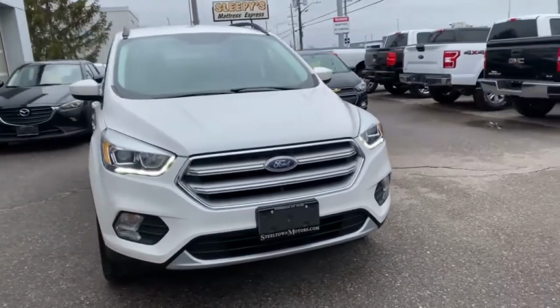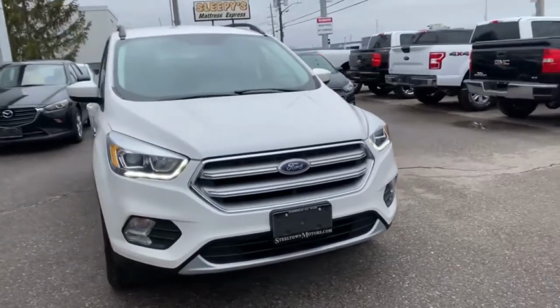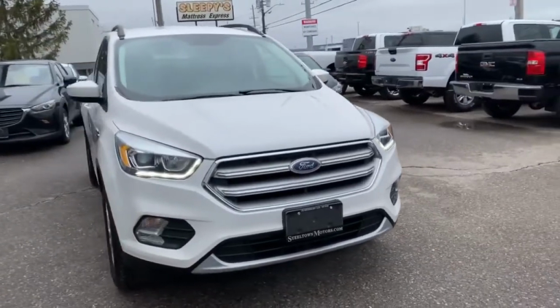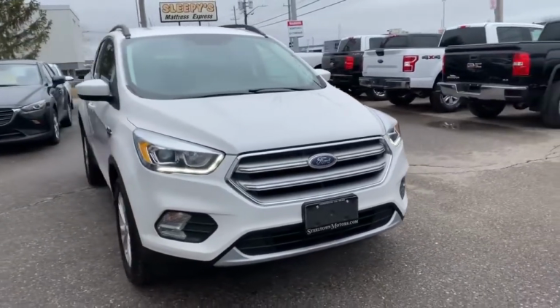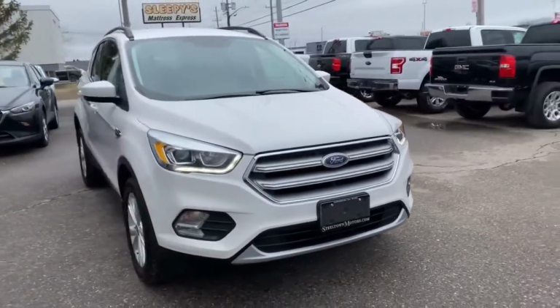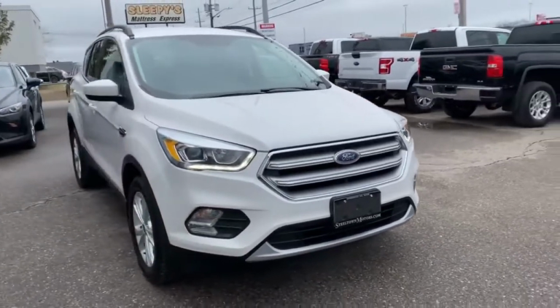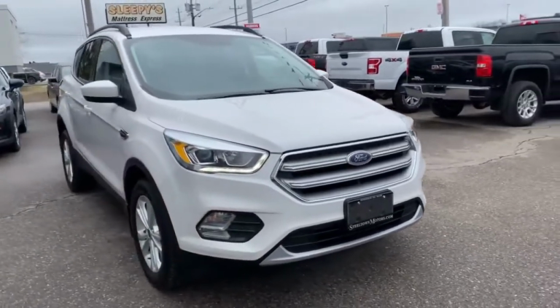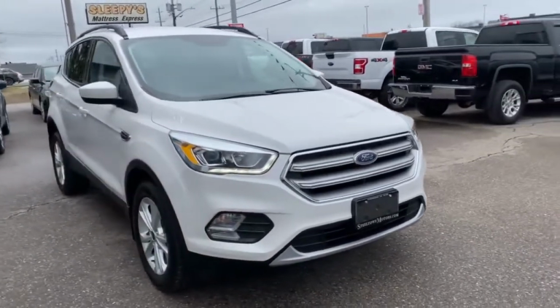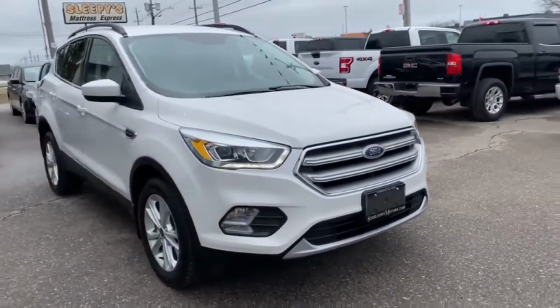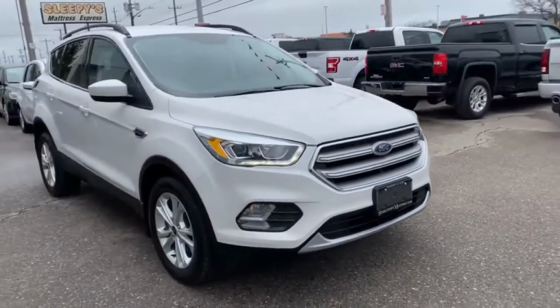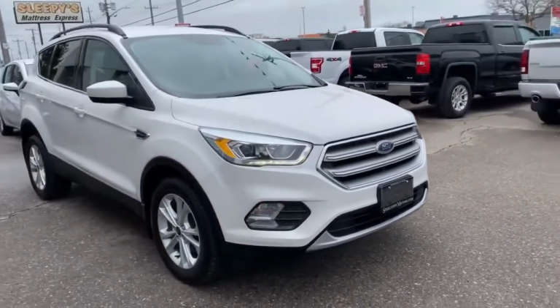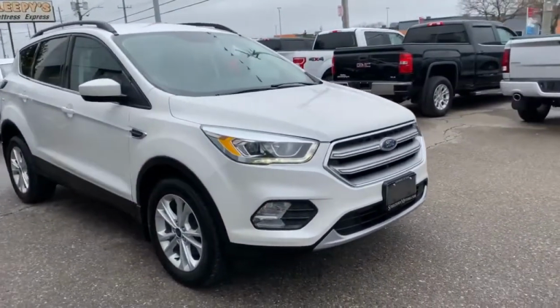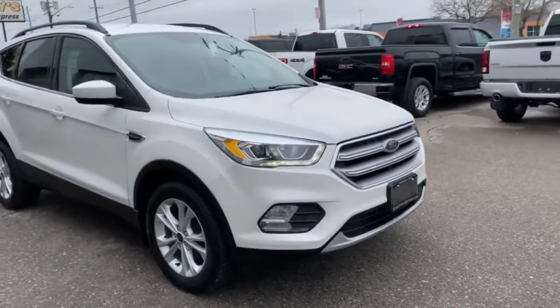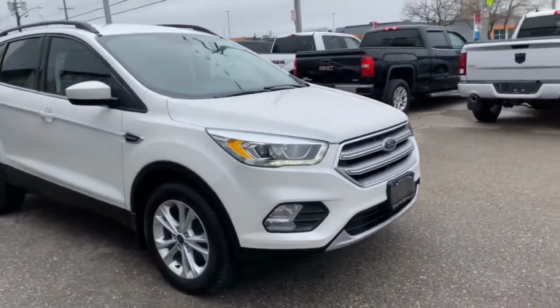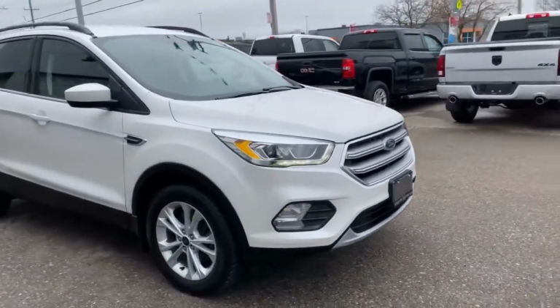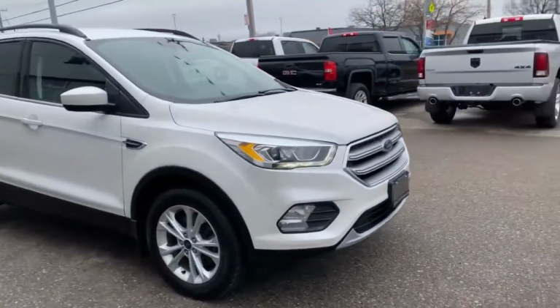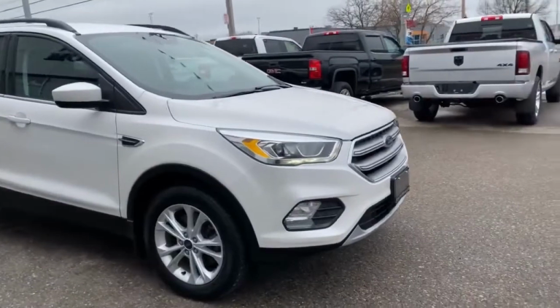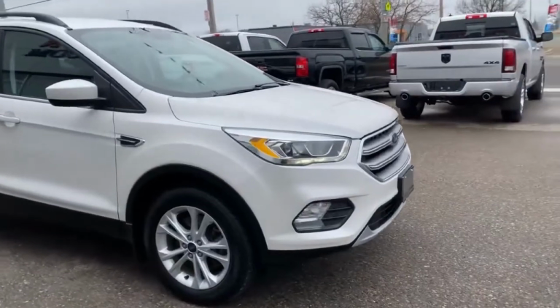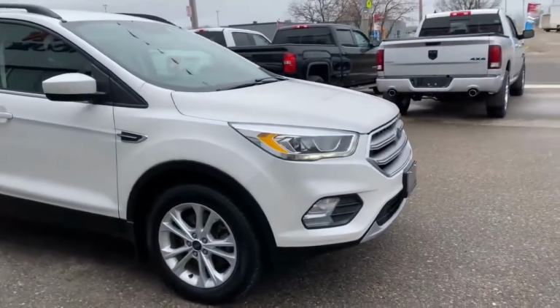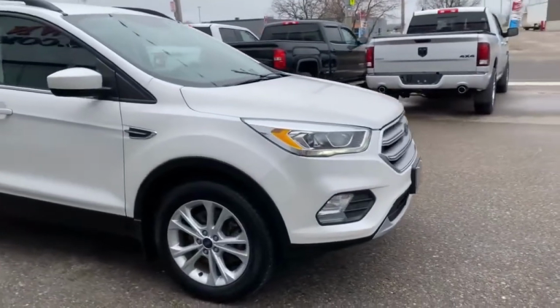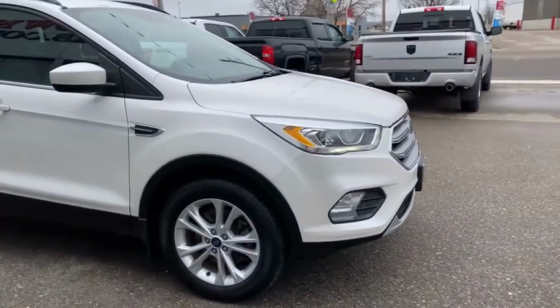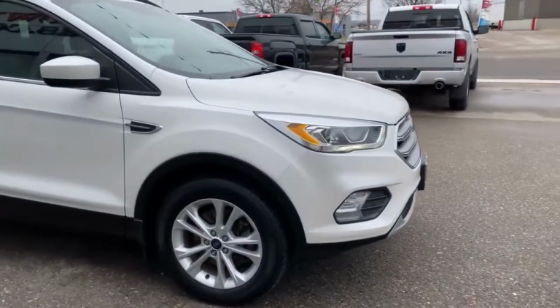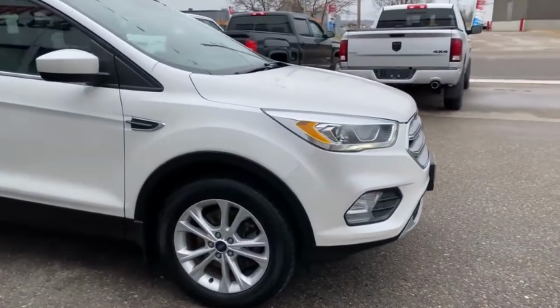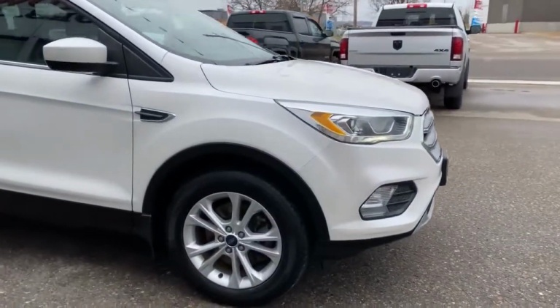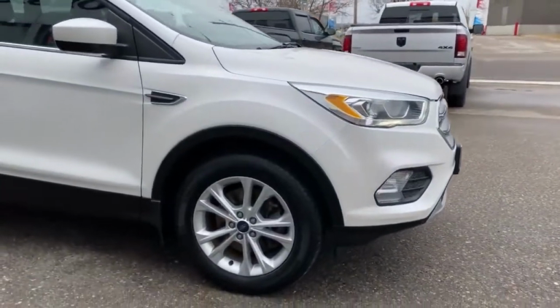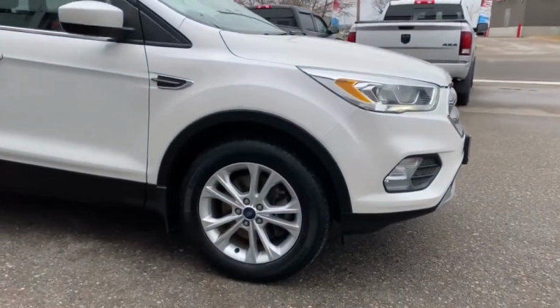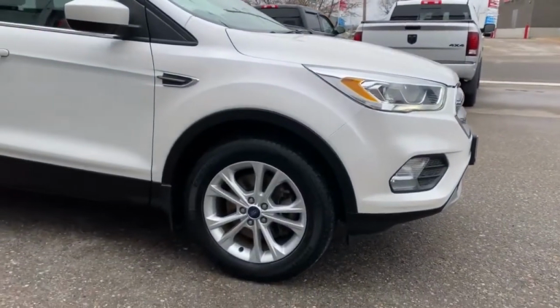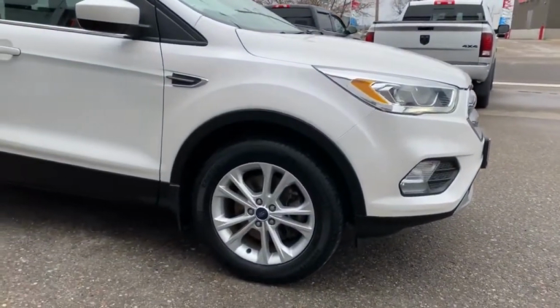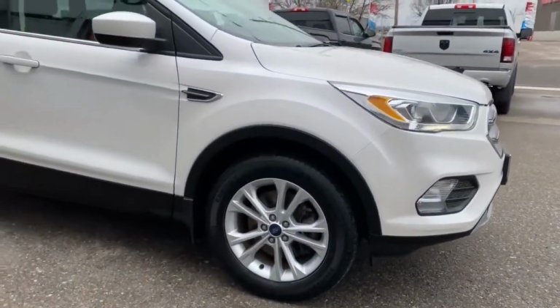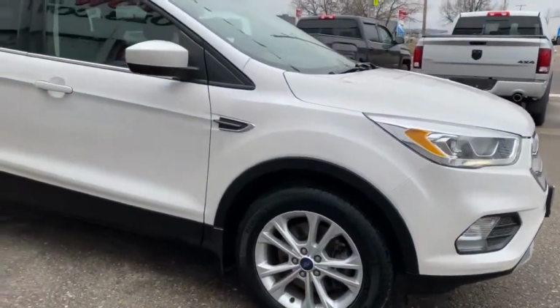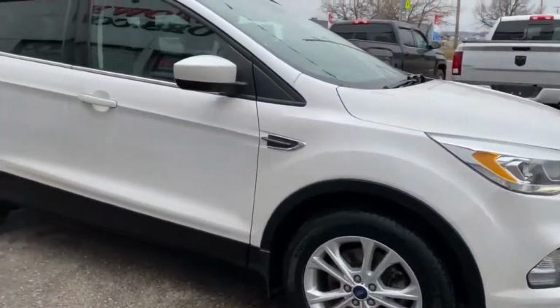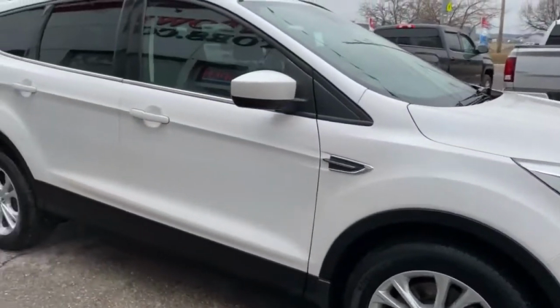This is a very low mileage unit — only 32,000 kilometers. You've got a nice headlight and fog light package, gorgeous front design, and beautiful alloy rims.